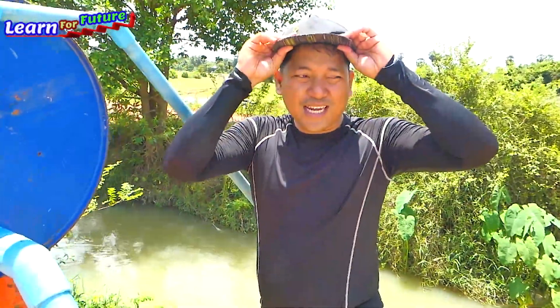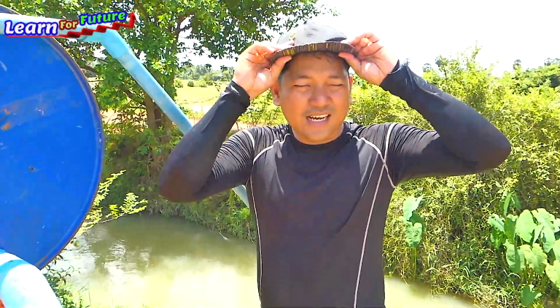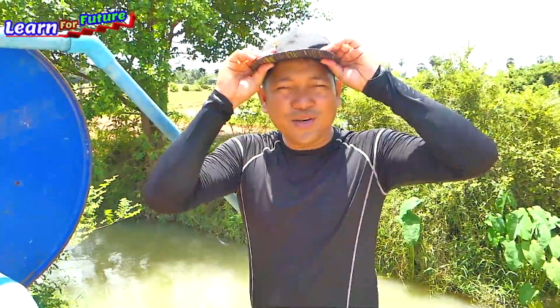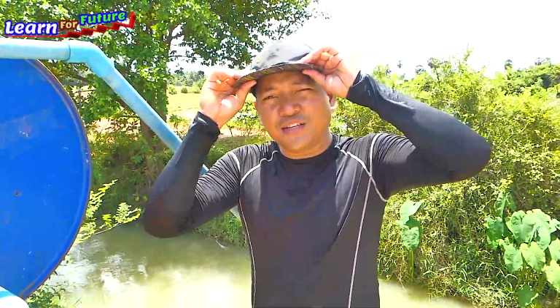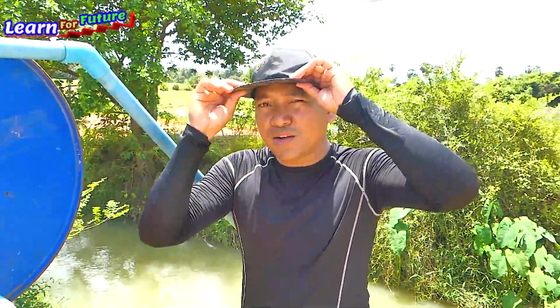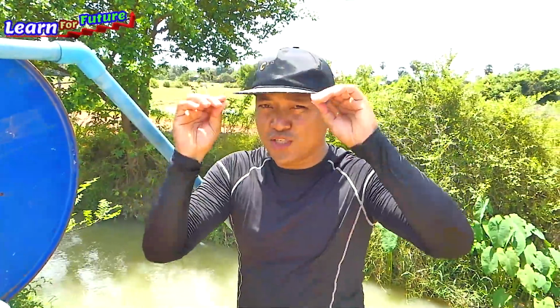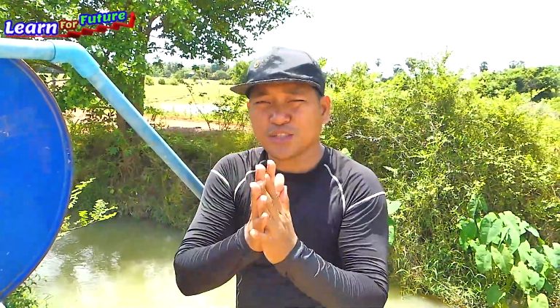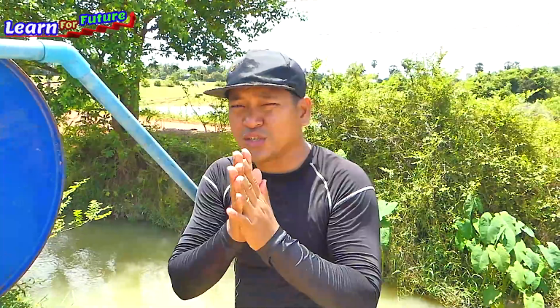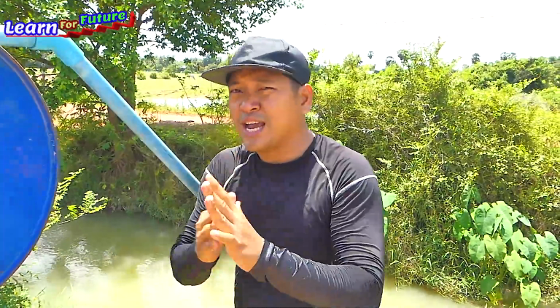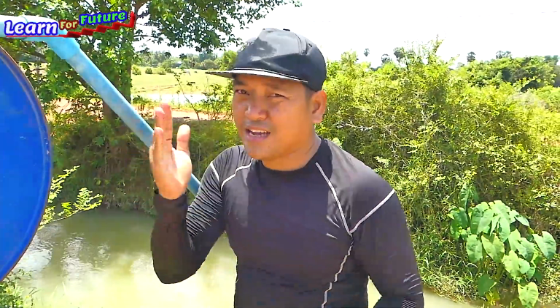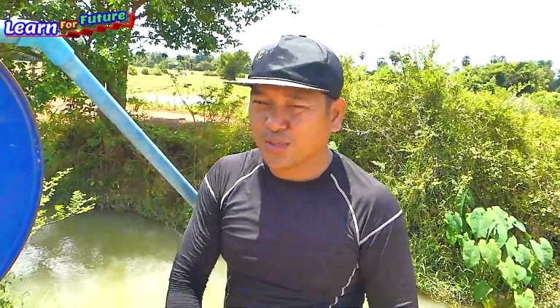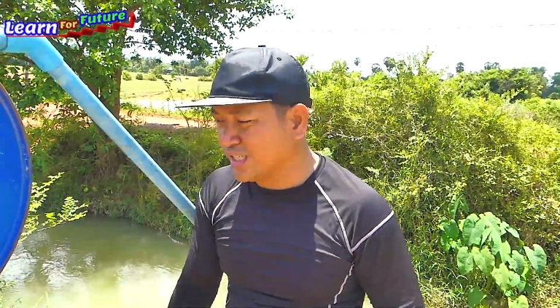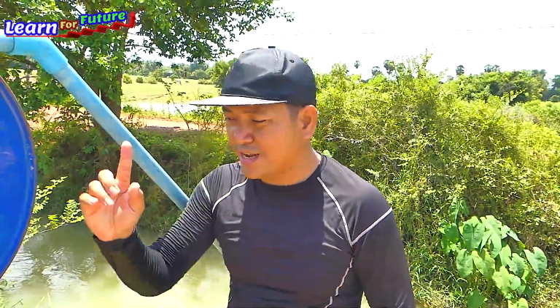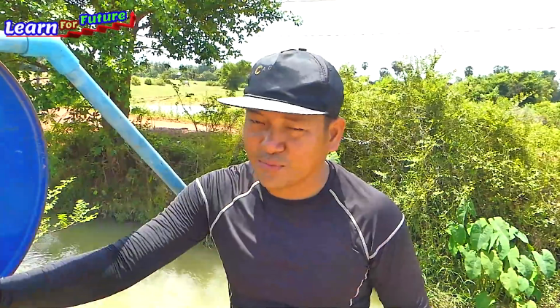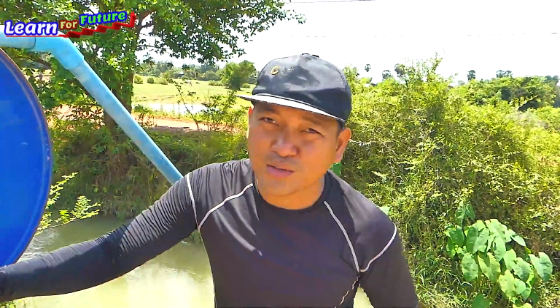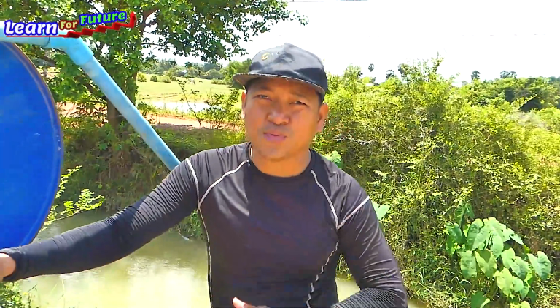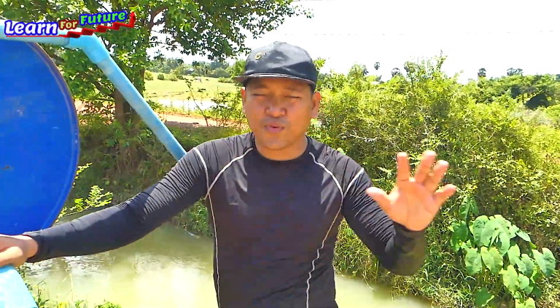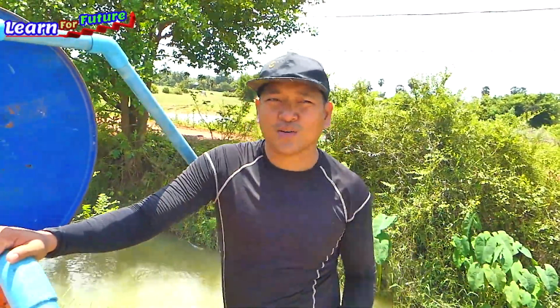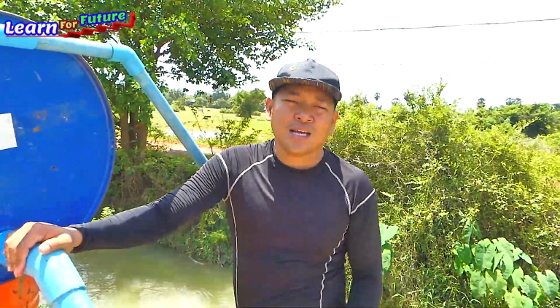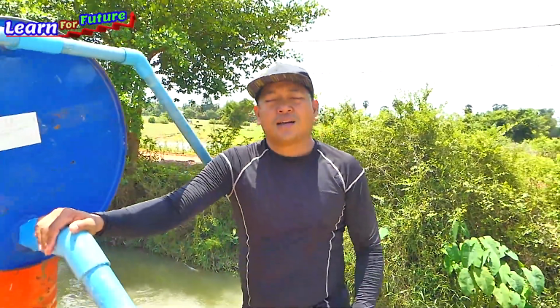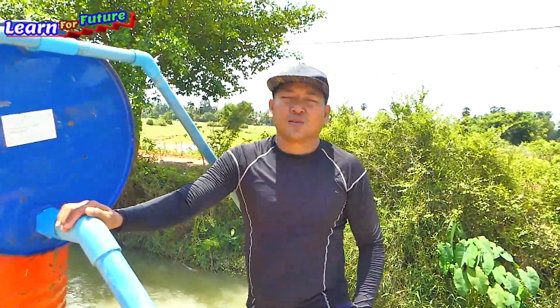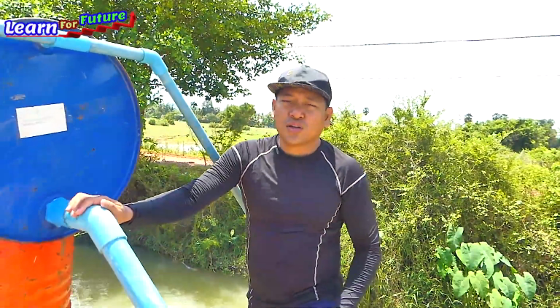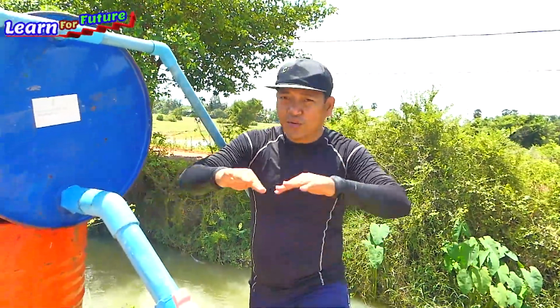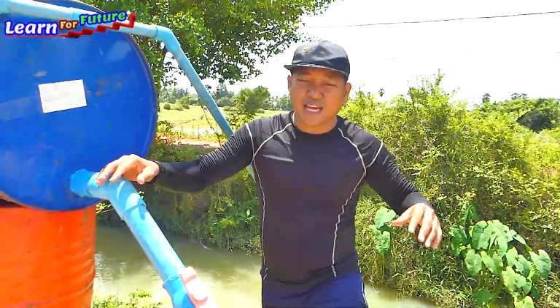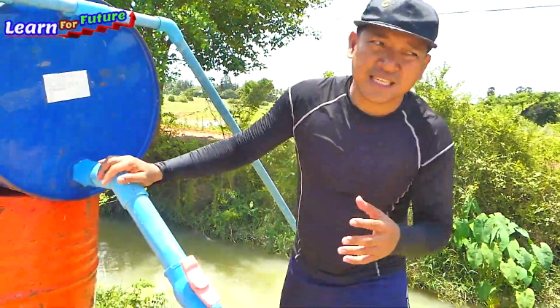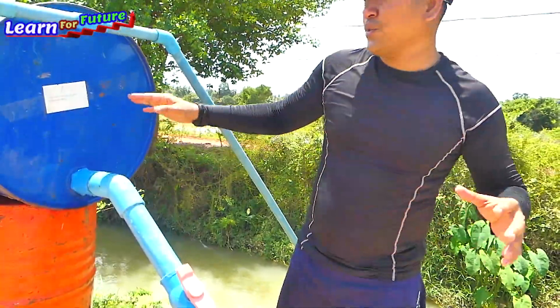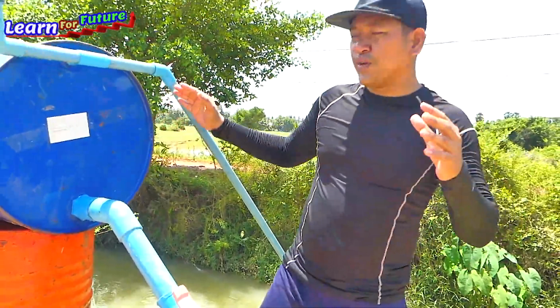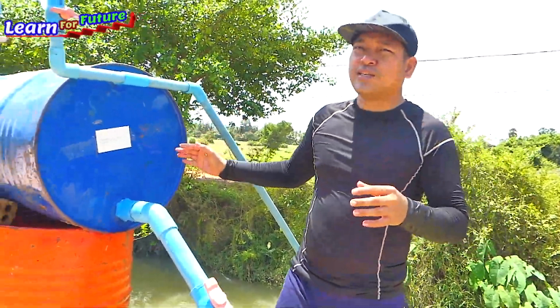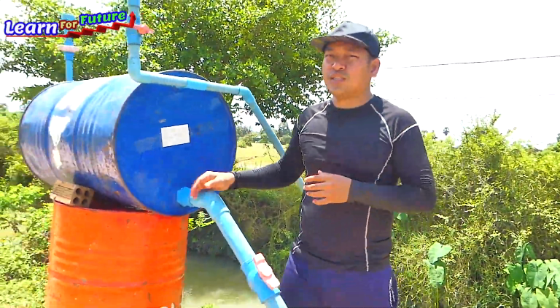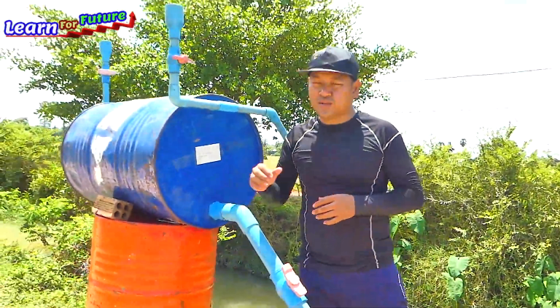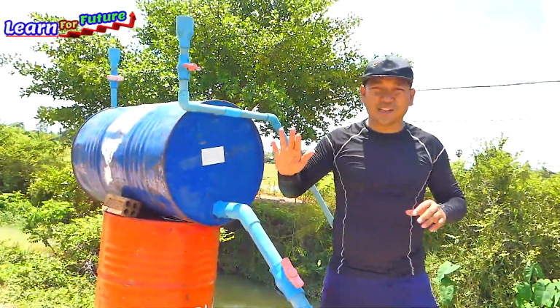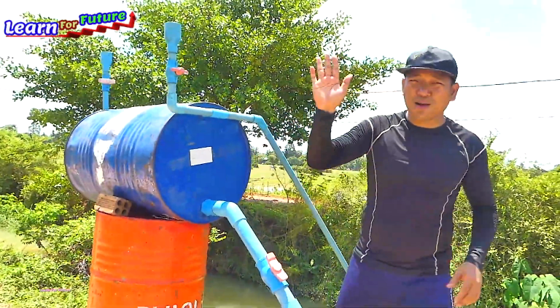Okay everyone, thank you very much for watching my tutorial today. I hope you enjoyed it — please share this video to your friends around the world and see how free energy works. Thank you, bye.